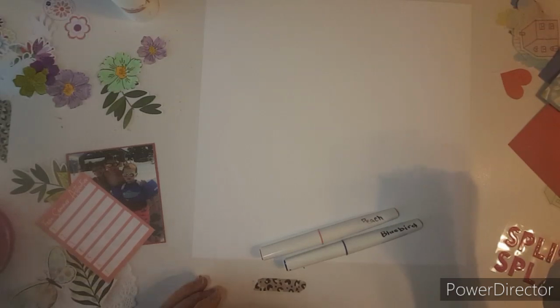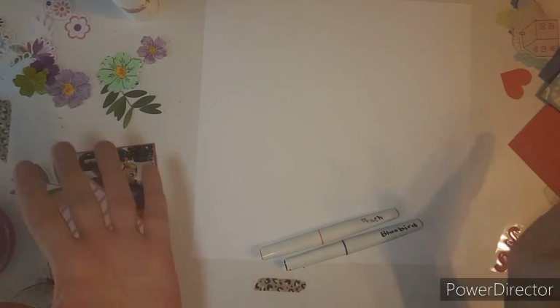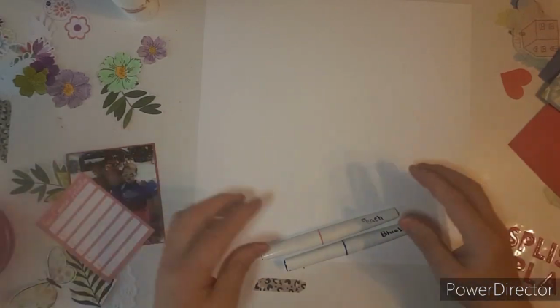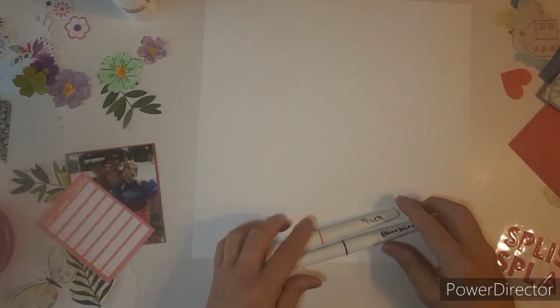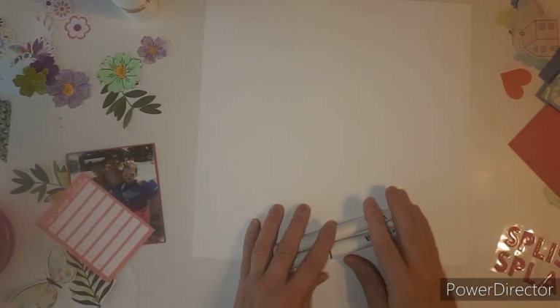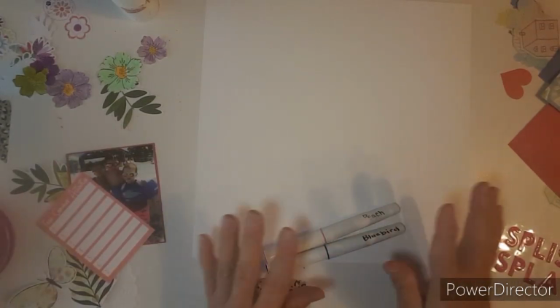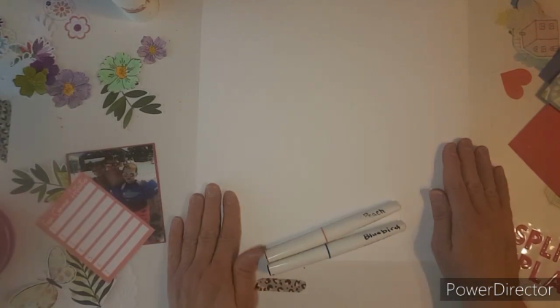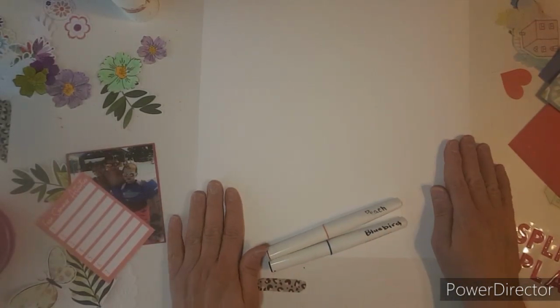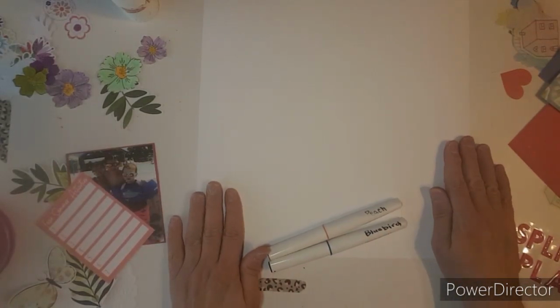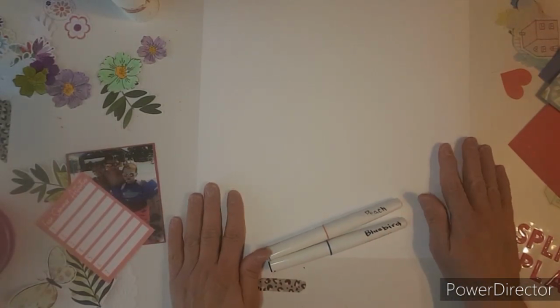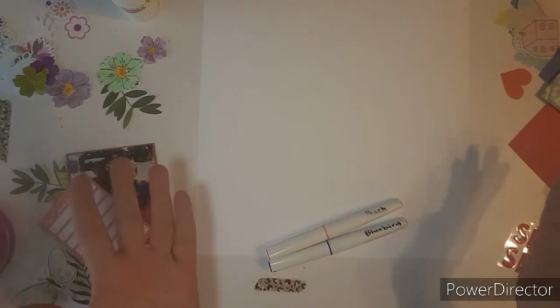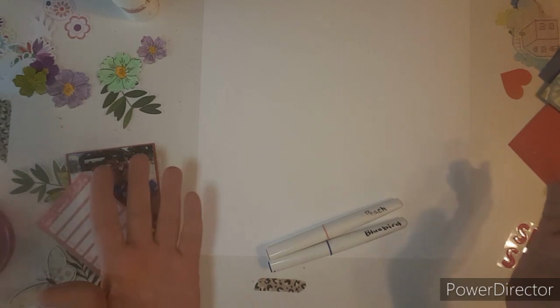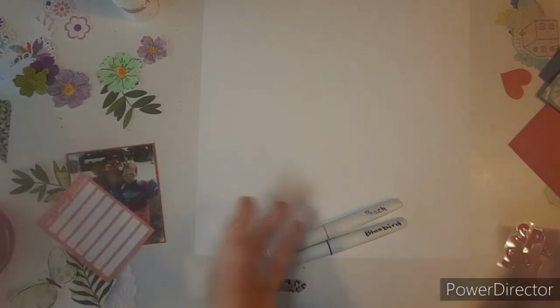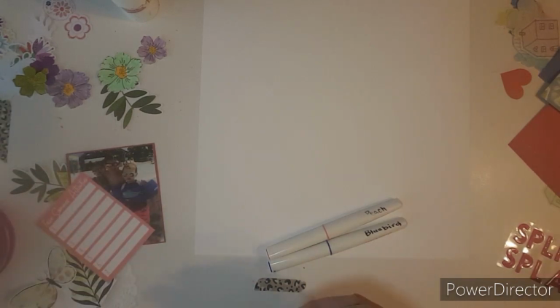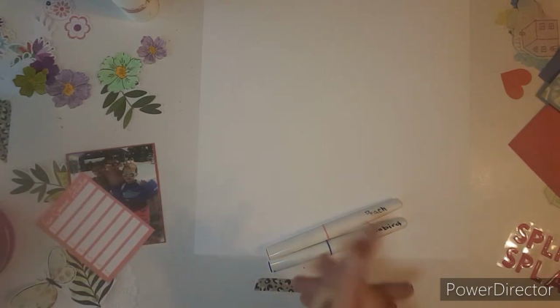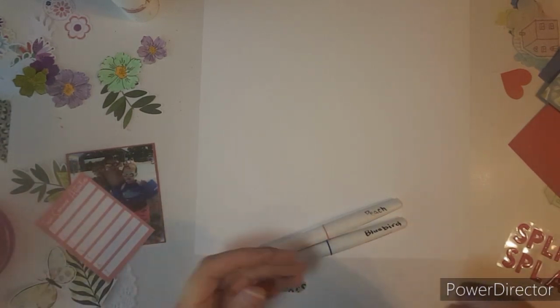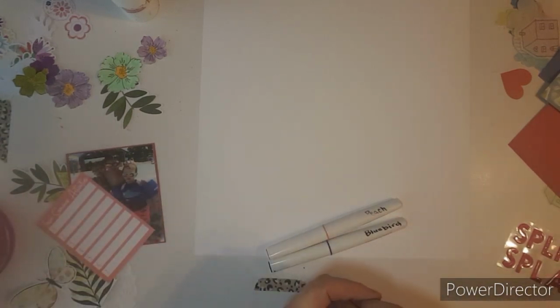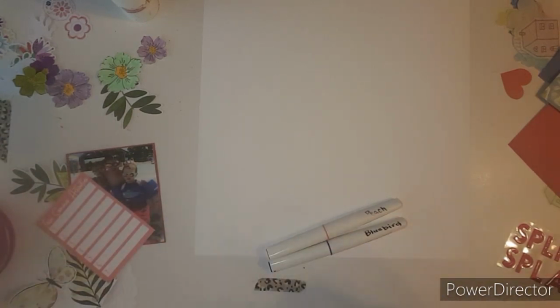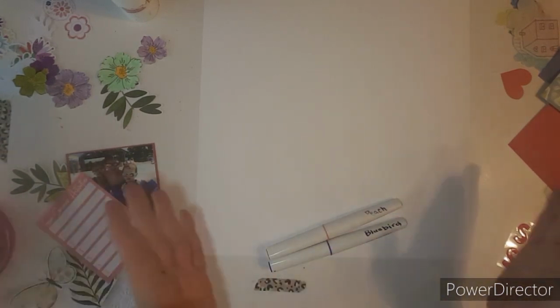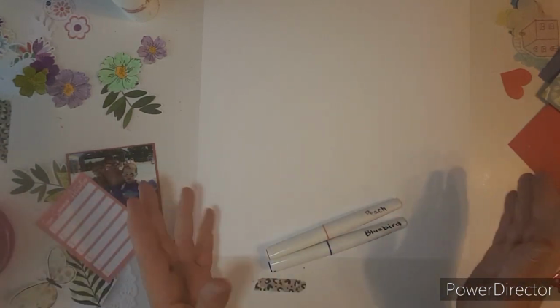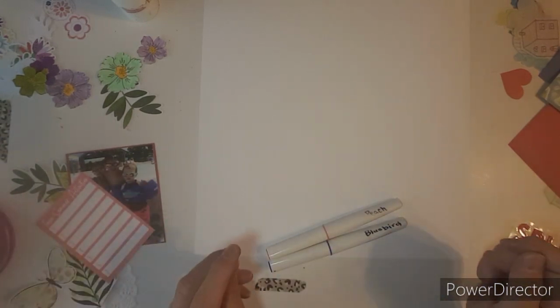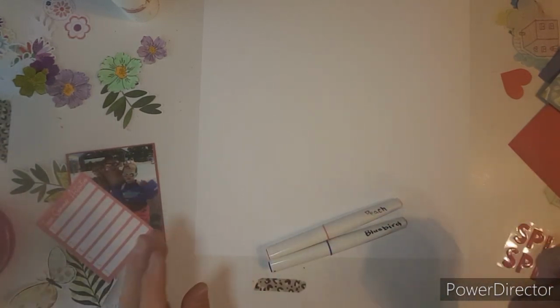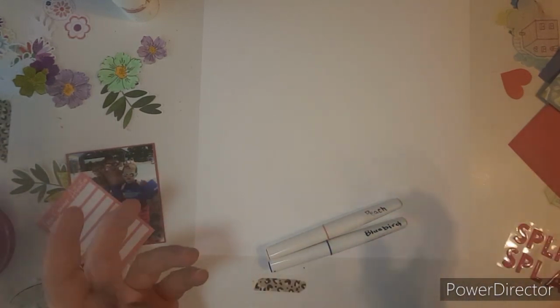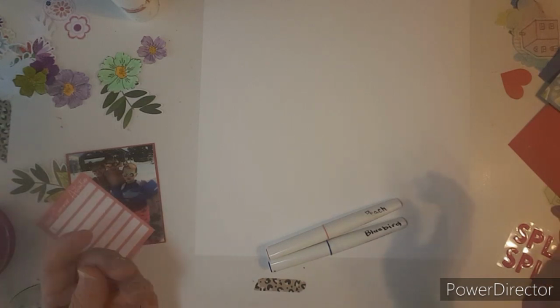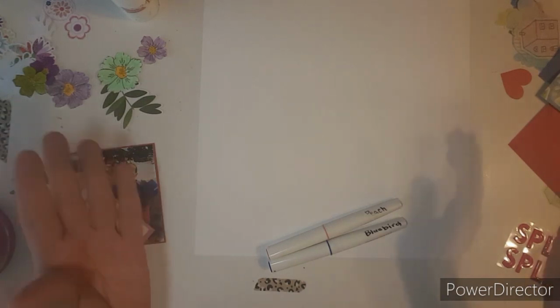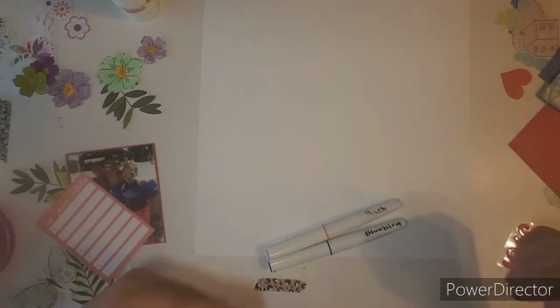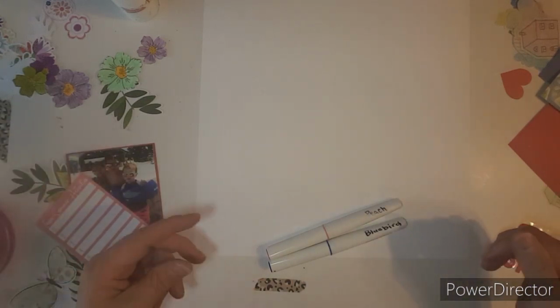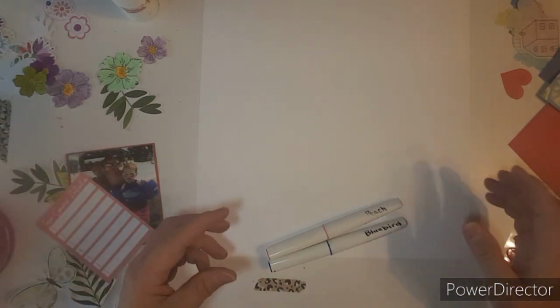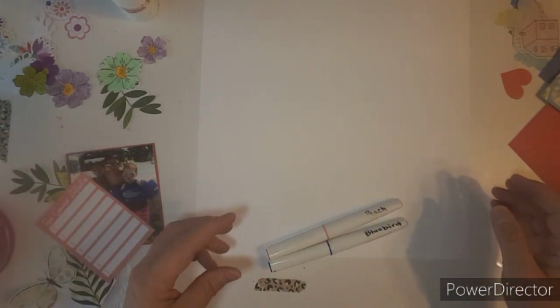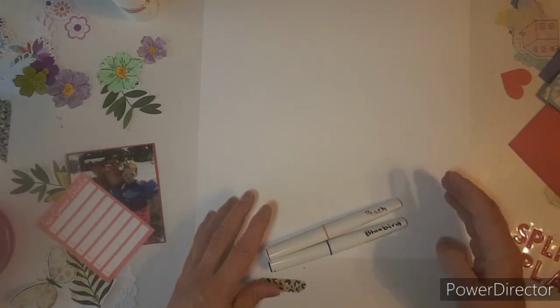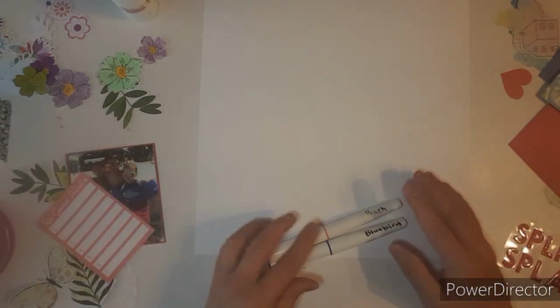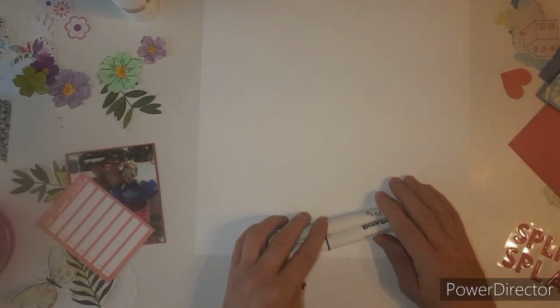Hello everybody, this is Kathy and welcome to my thousand subscriber giveaway video. I will have everybody's links listed below that are participating.